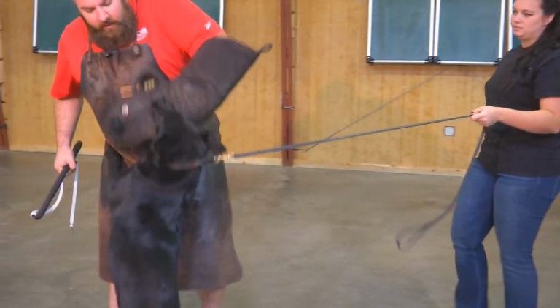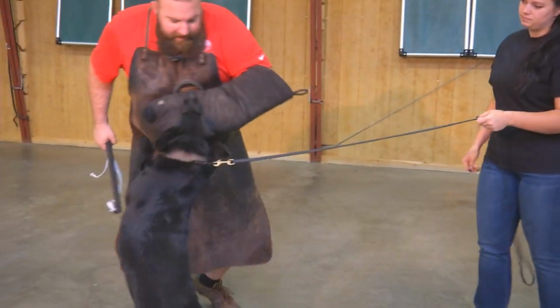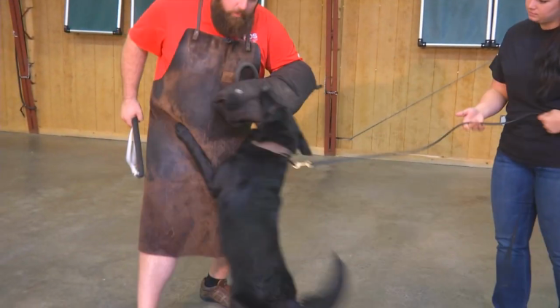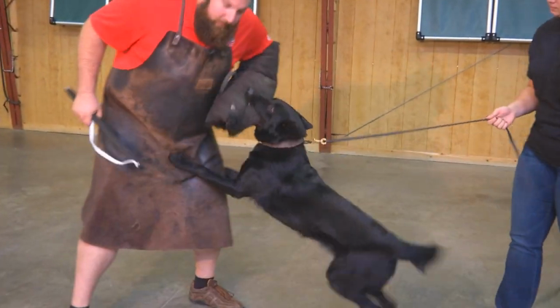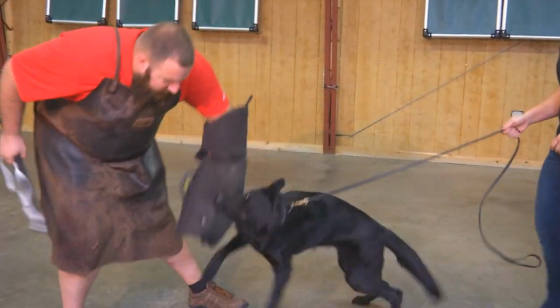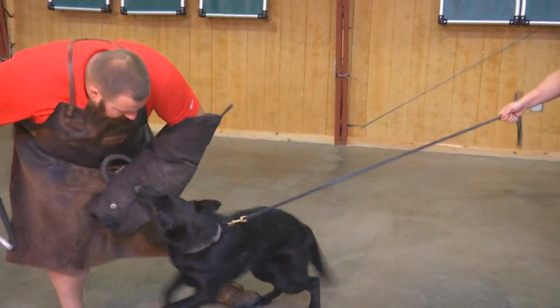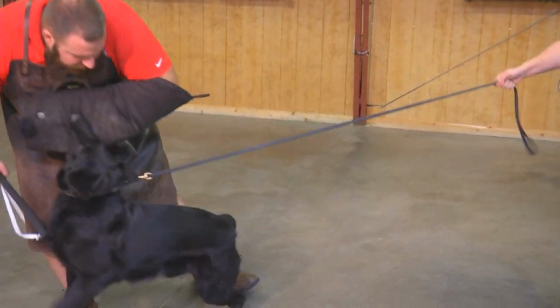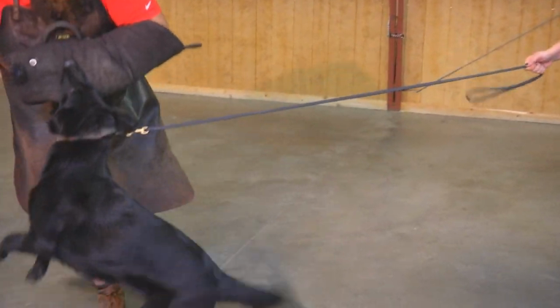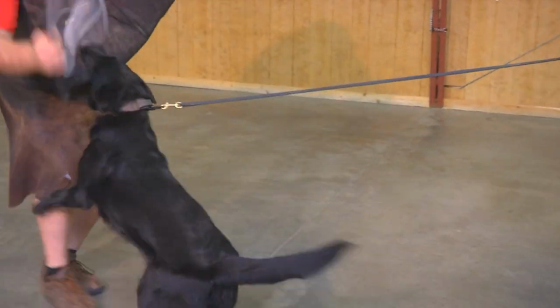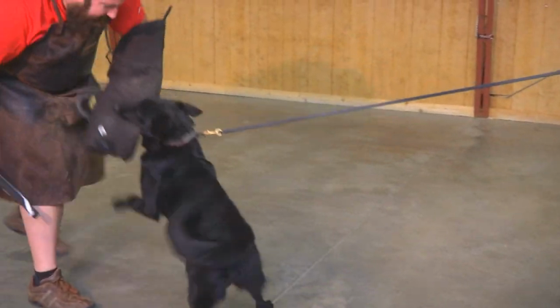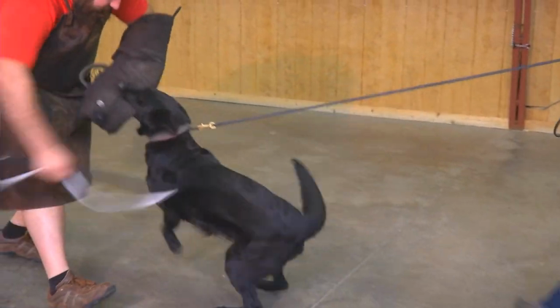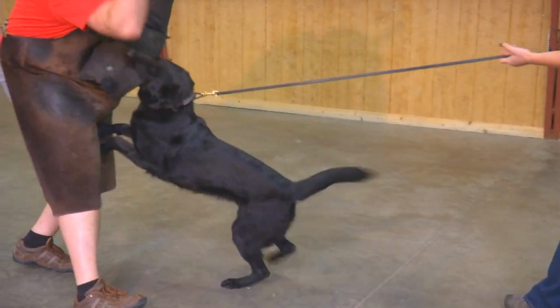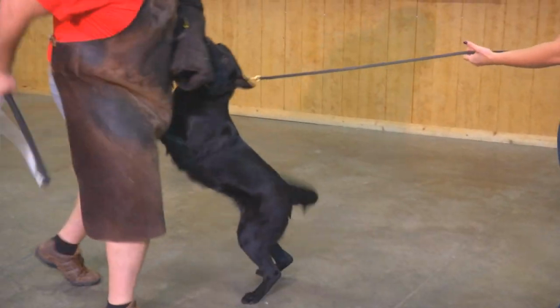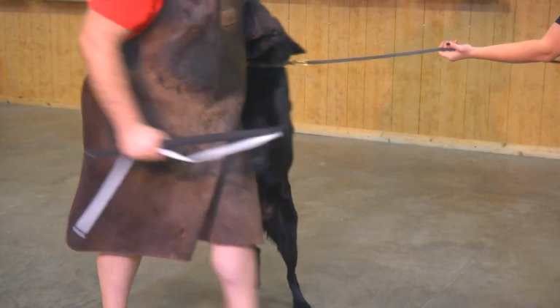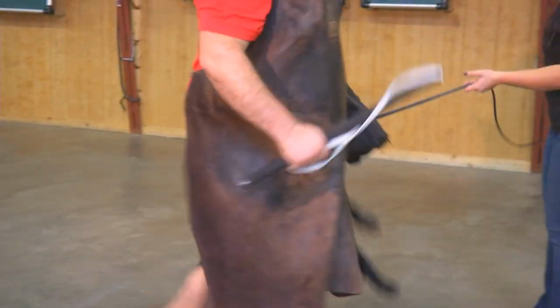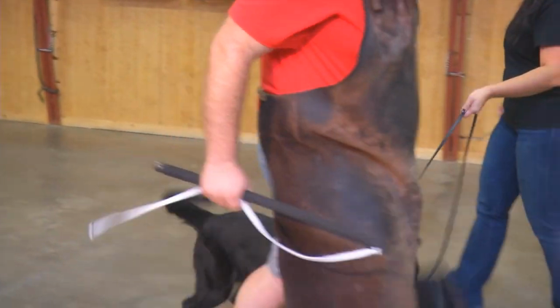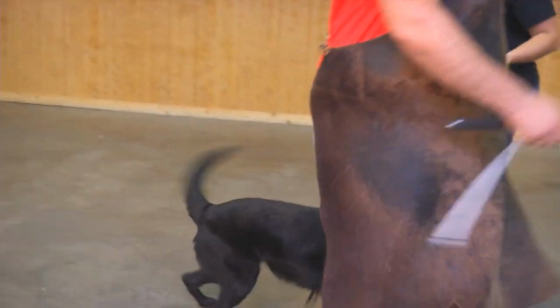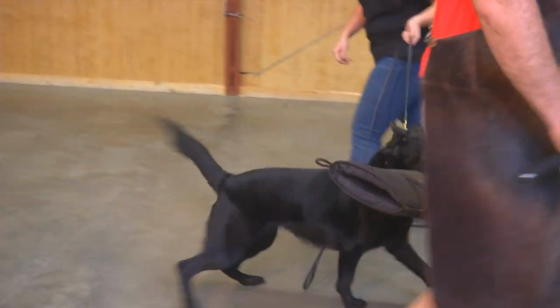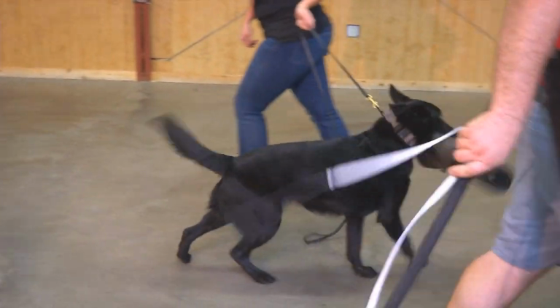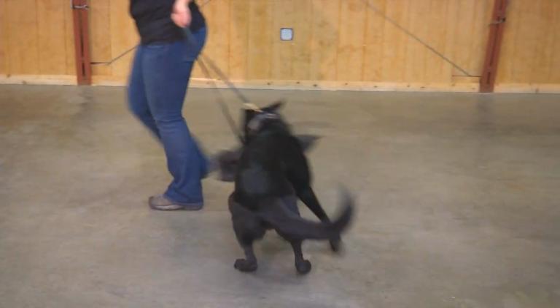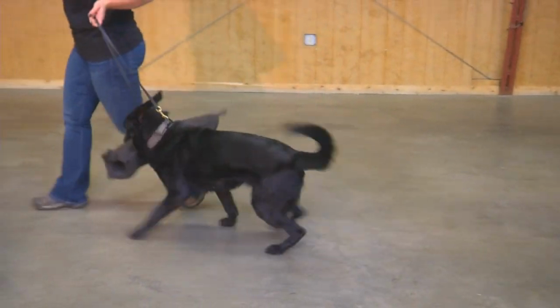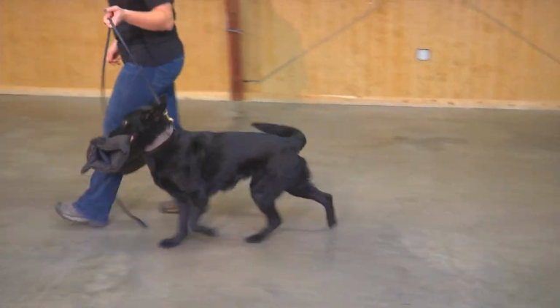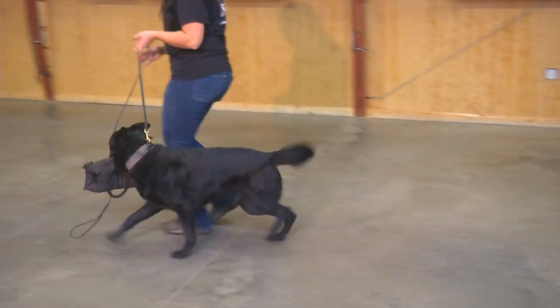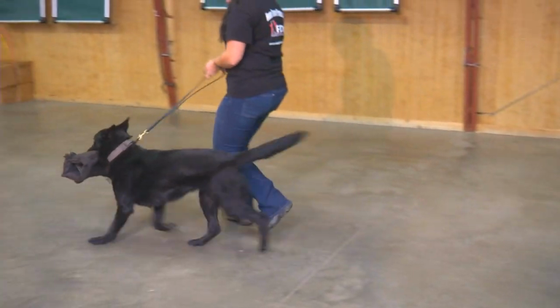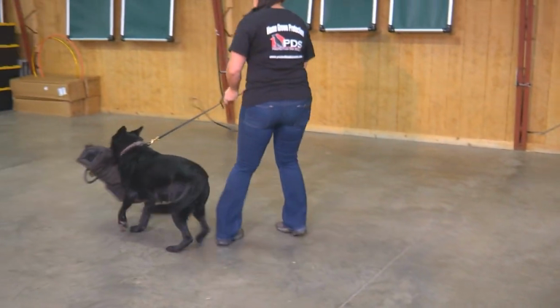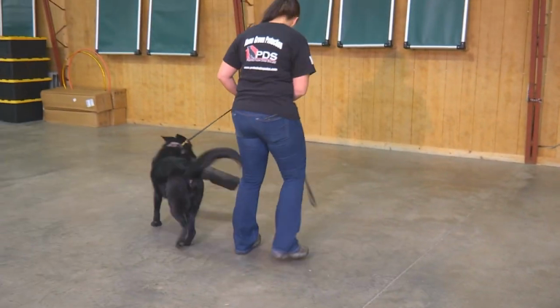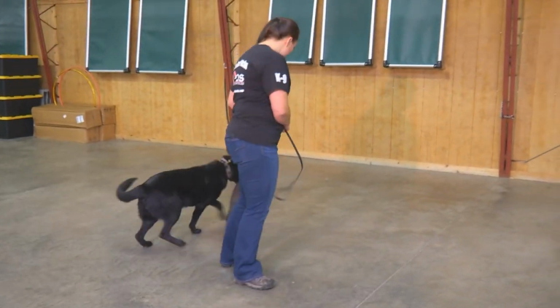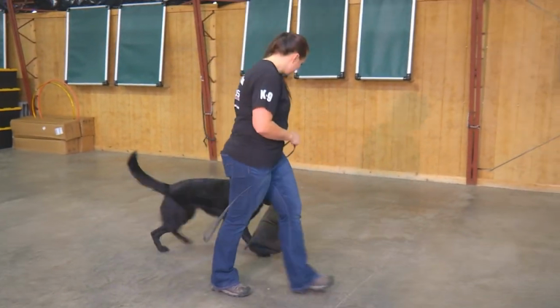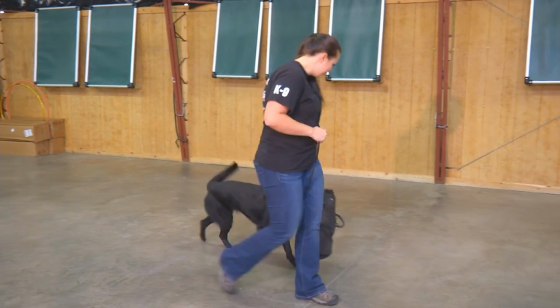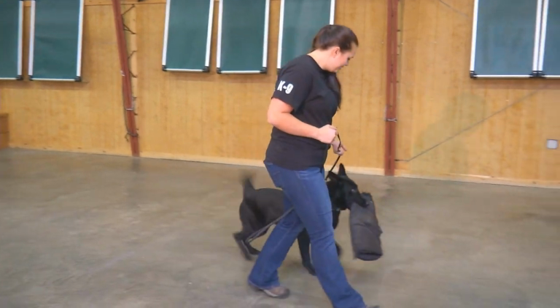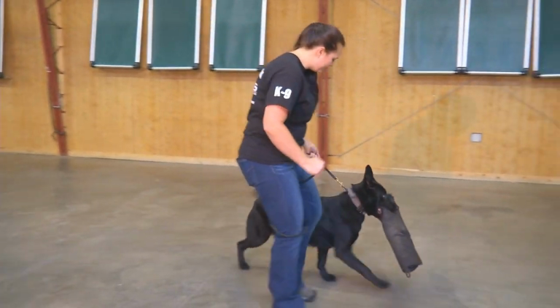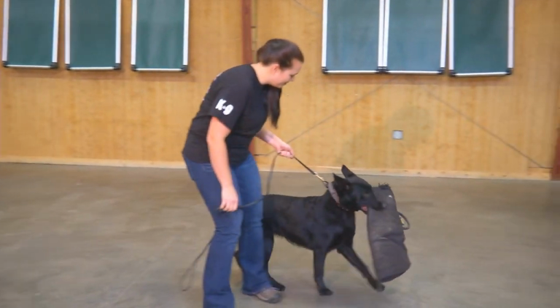Nice full grip. Good. That's it. Good girl. Fair amount of possession there.